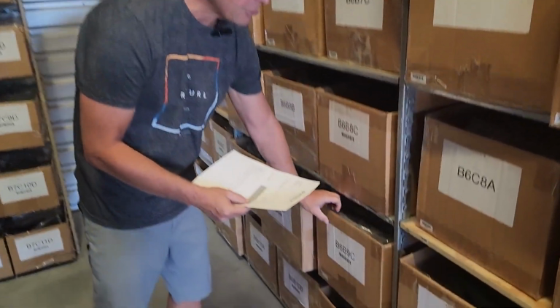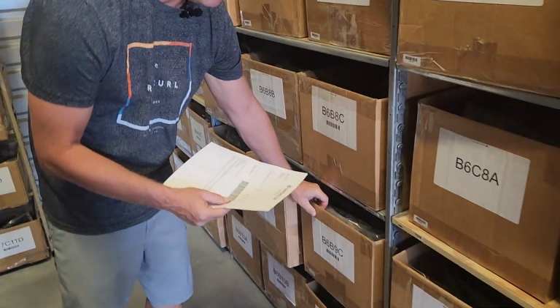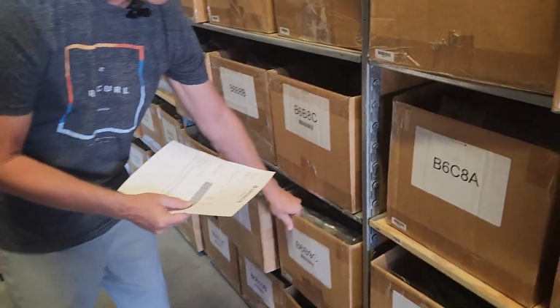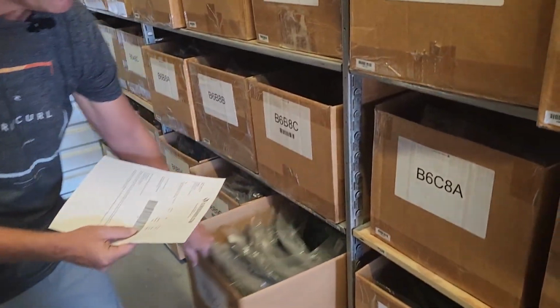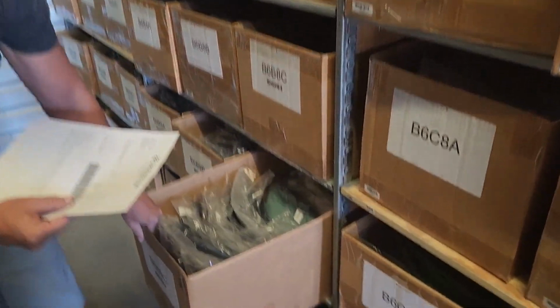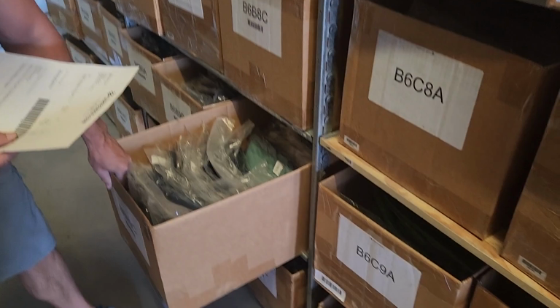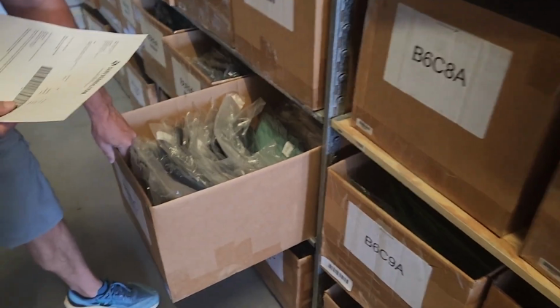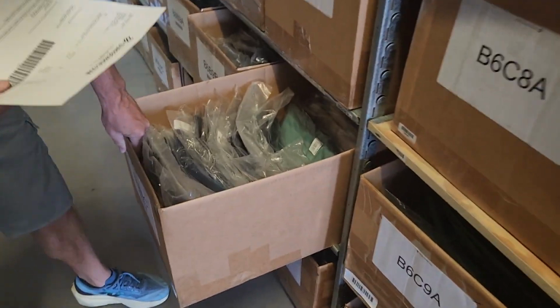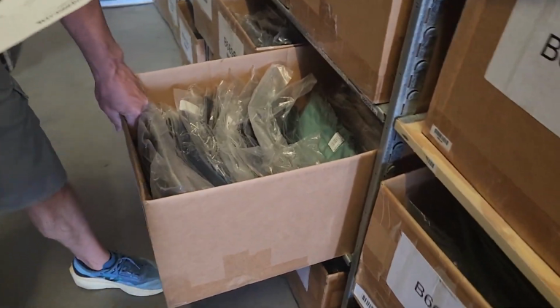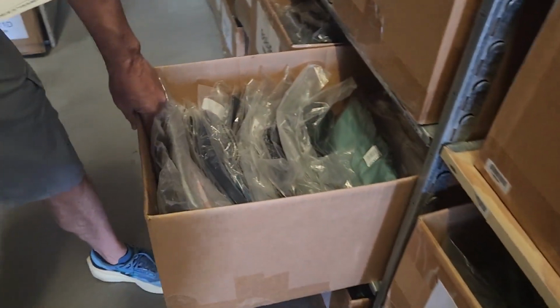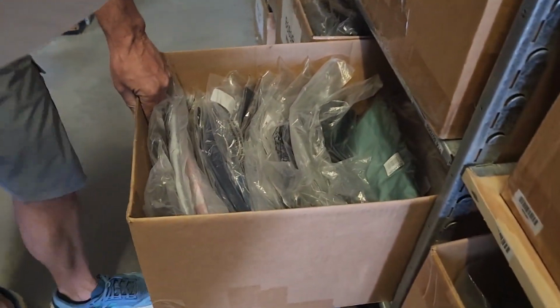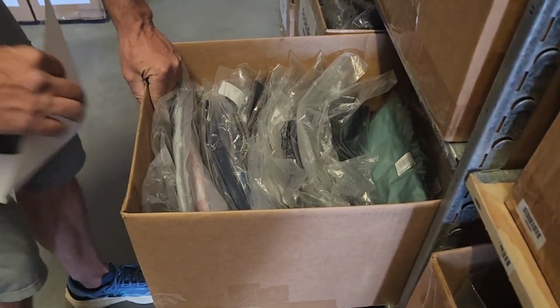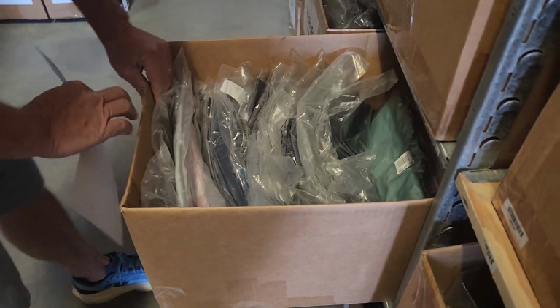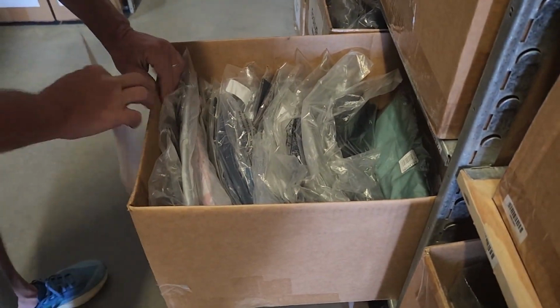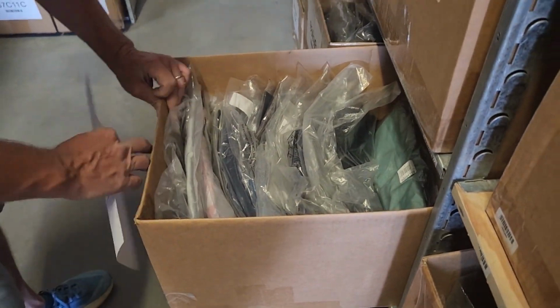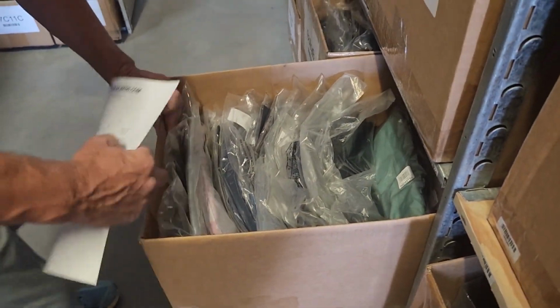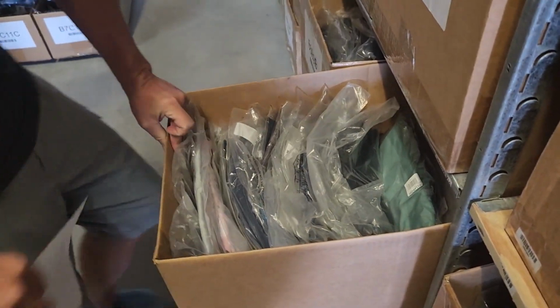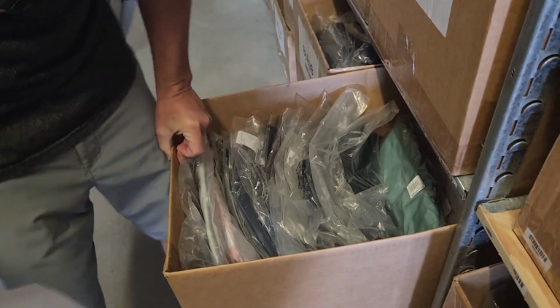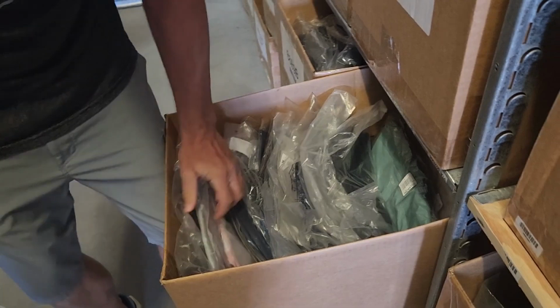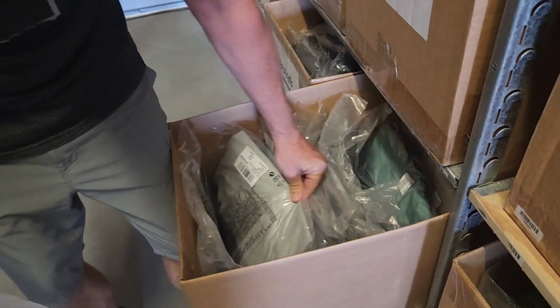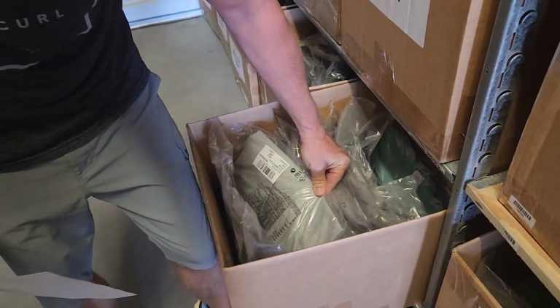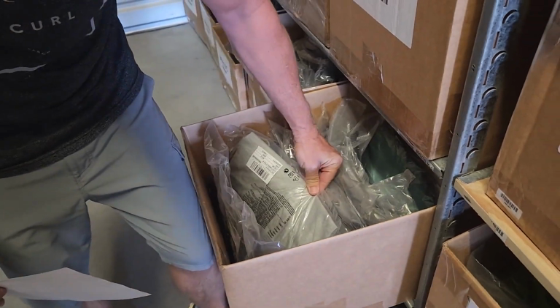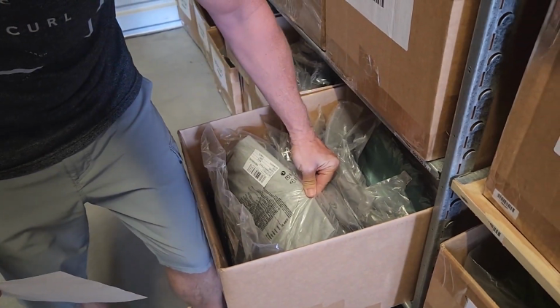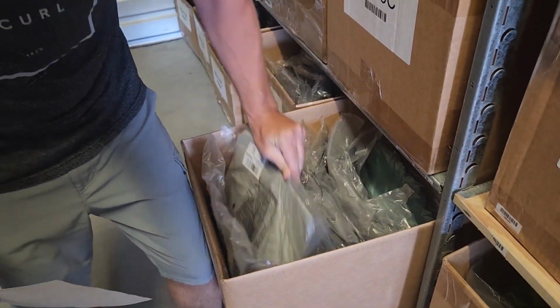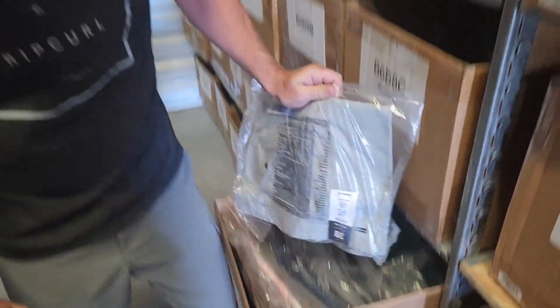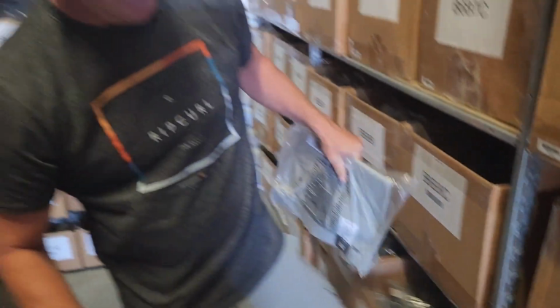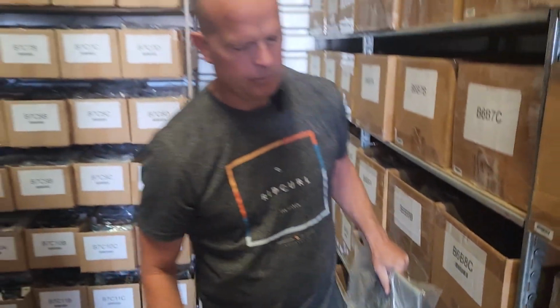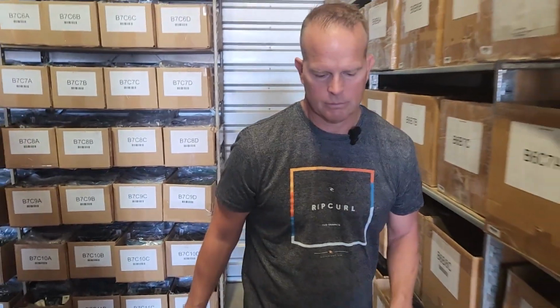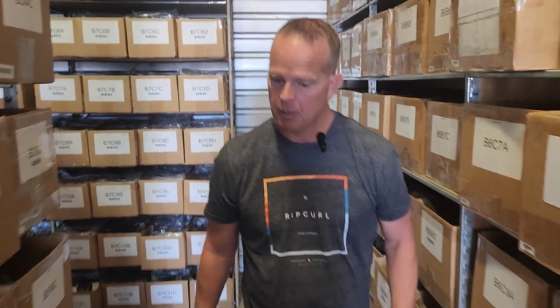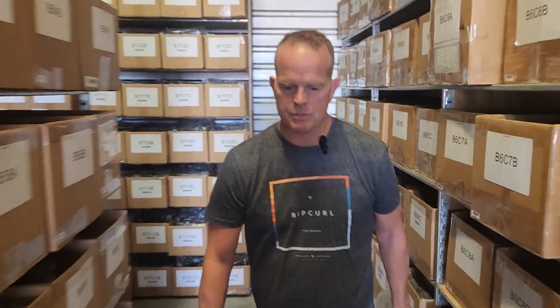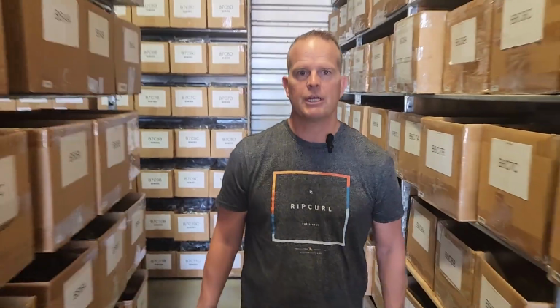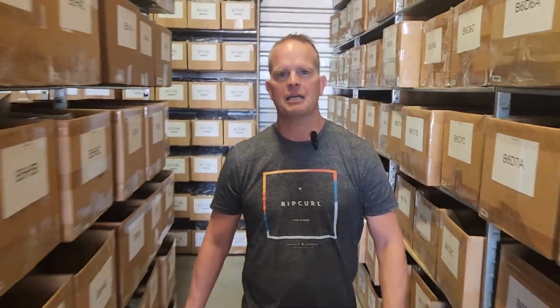Here we are. We're in row 9, and then we're in box C, so they should be in here. I'm looking for wolf gray Hurley shorts, 337. There they are right there. Sometimes you get lucky.